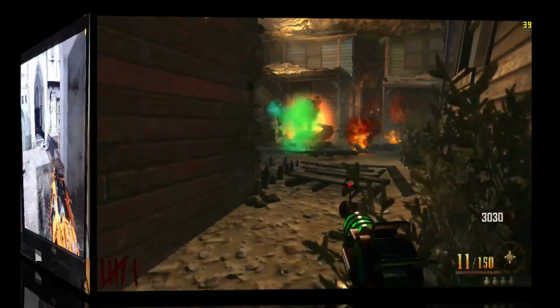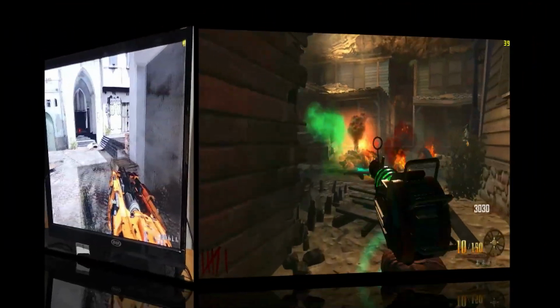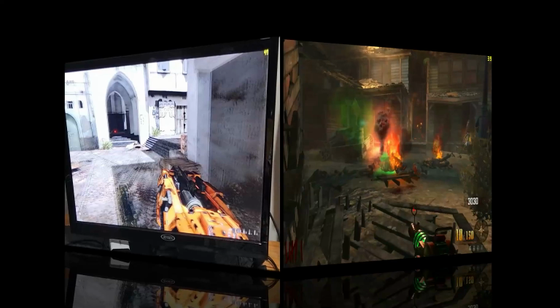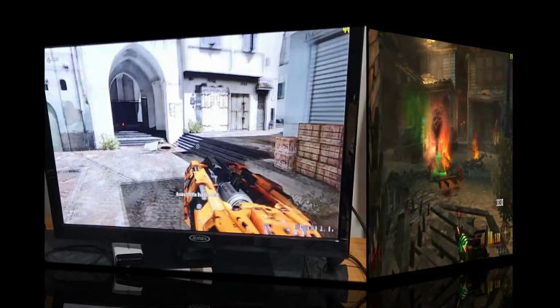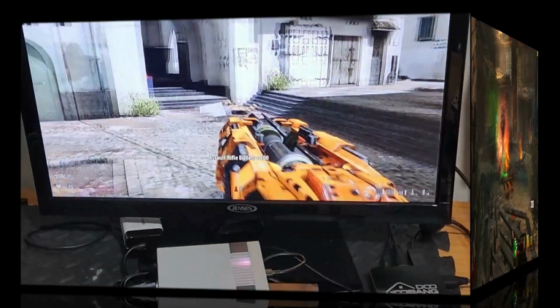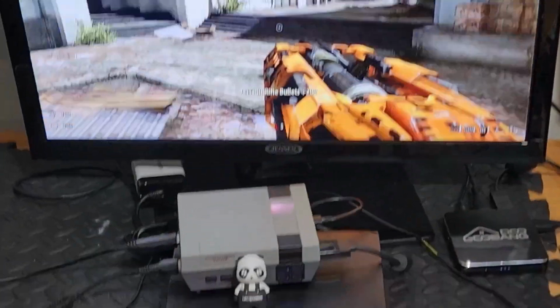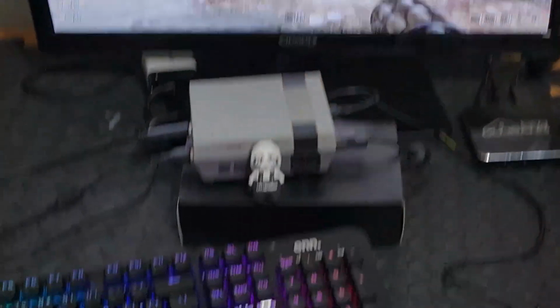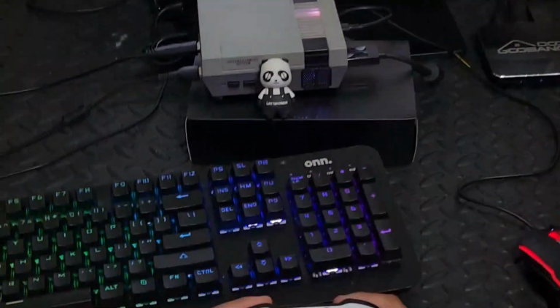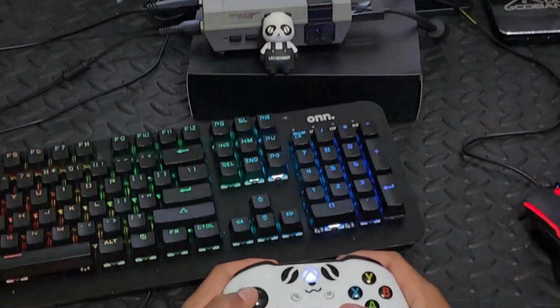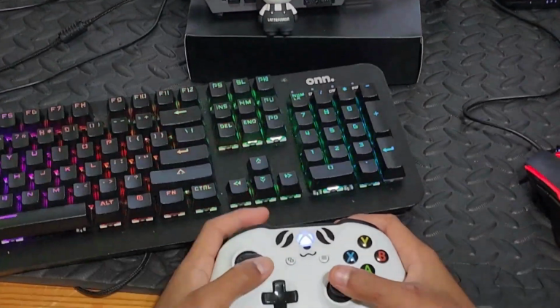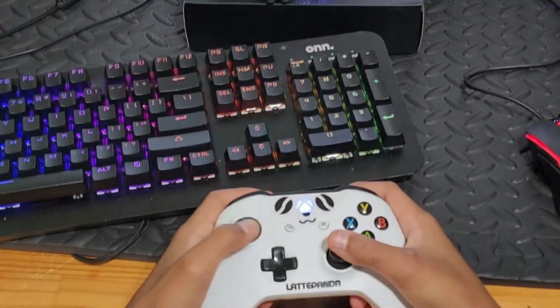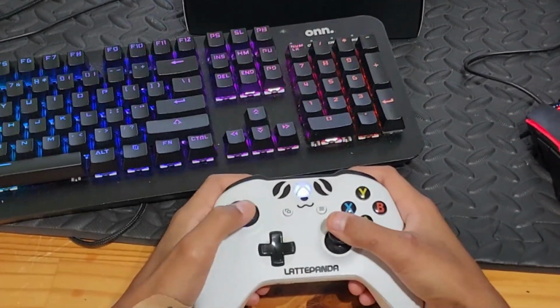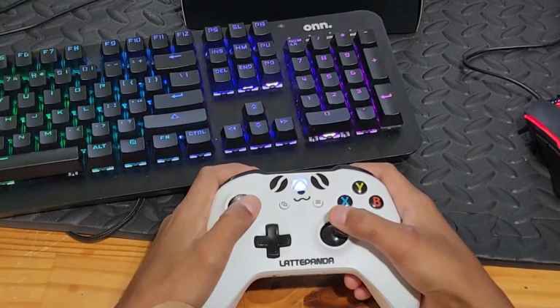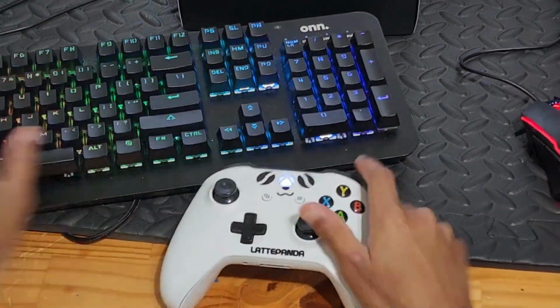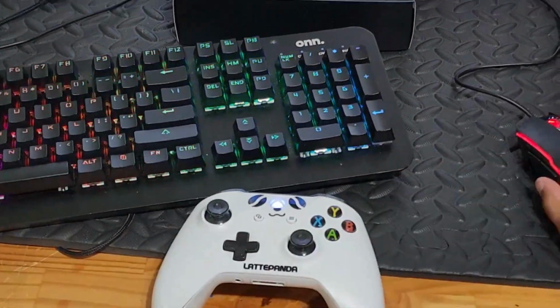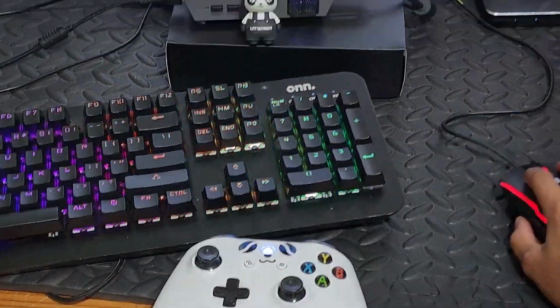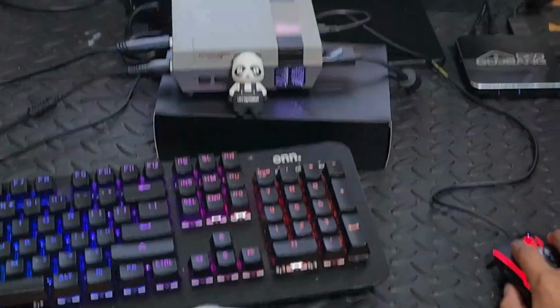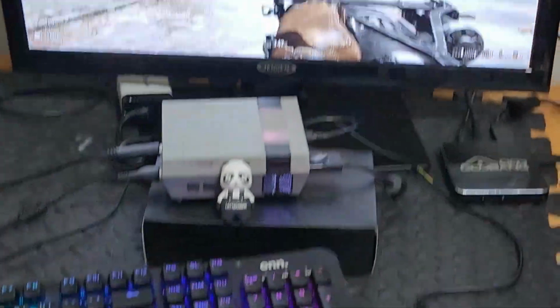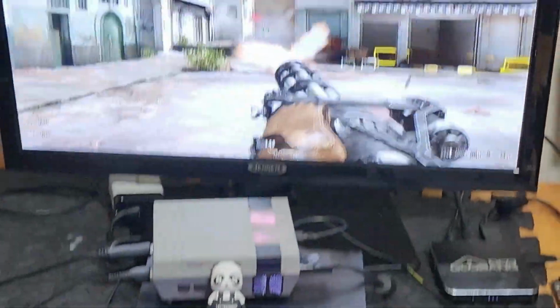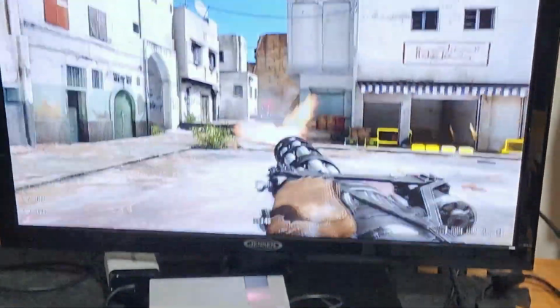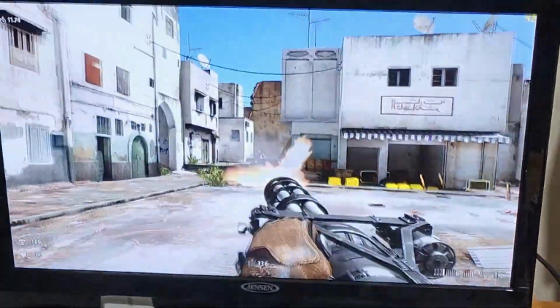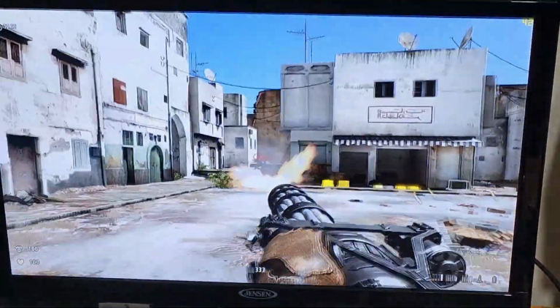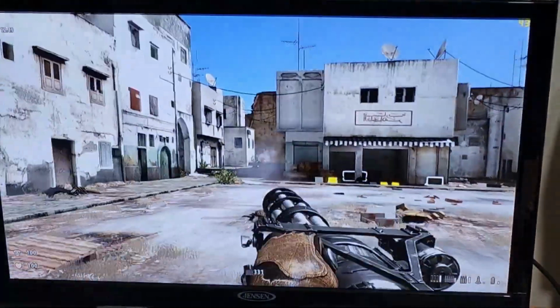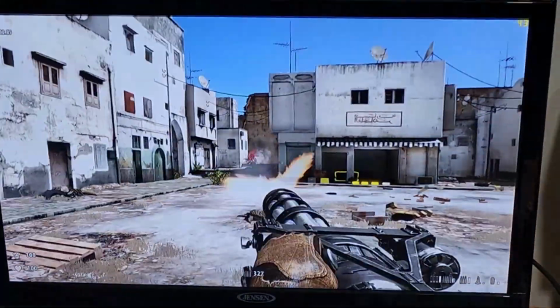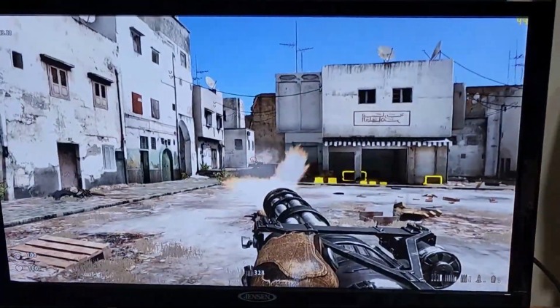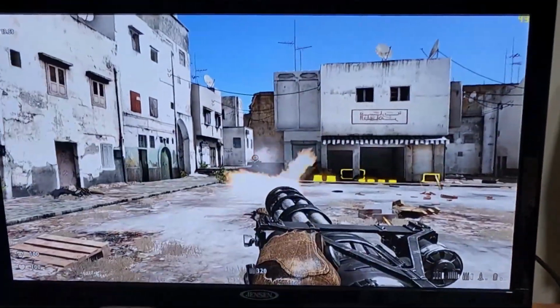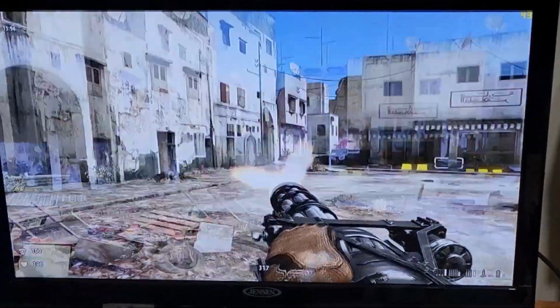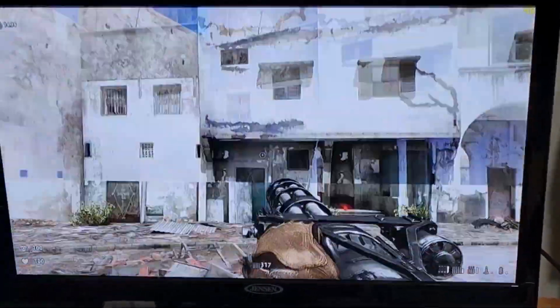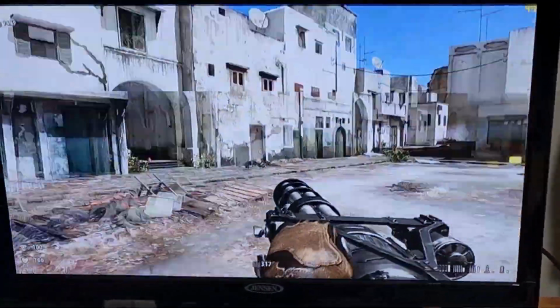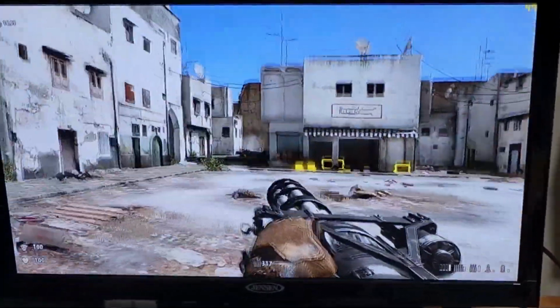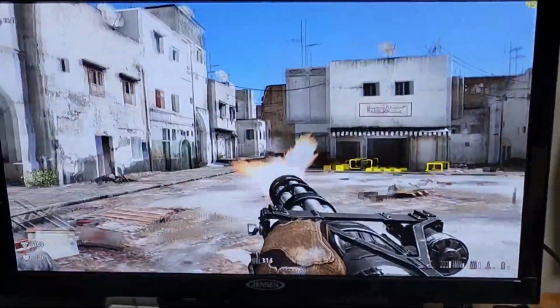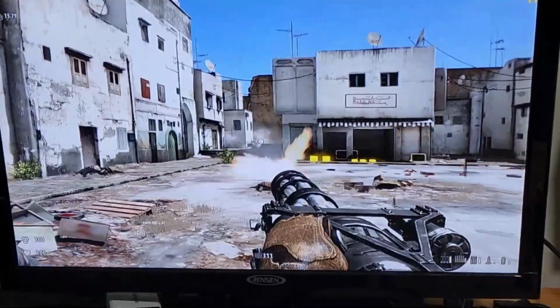Now we can play with the controller, thanks to Bluetooth — but nothing else beats good old mouse and keyboard. I'm going to leave you with Valorant. Please like, share, and comment, and I'll see you in the next one.